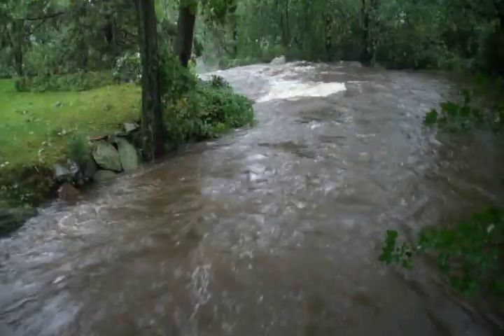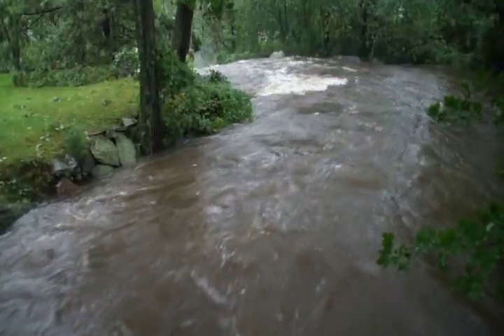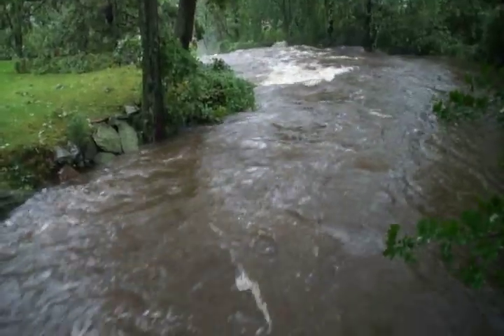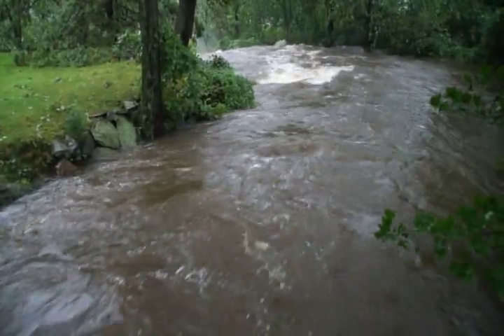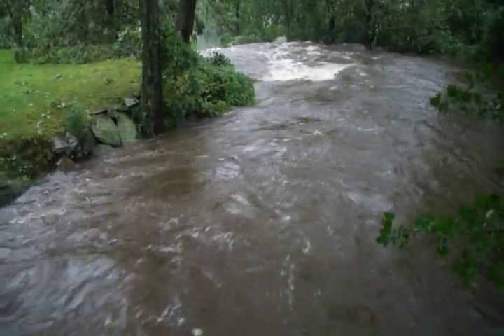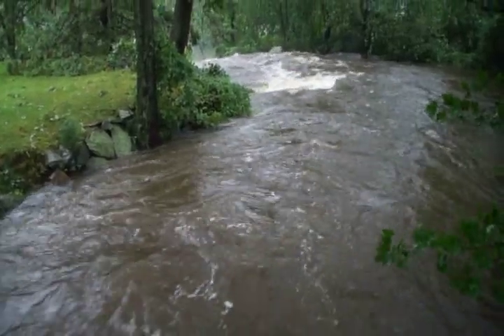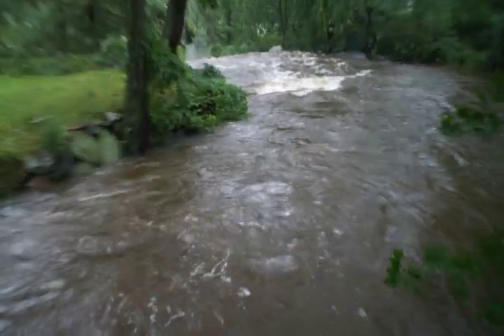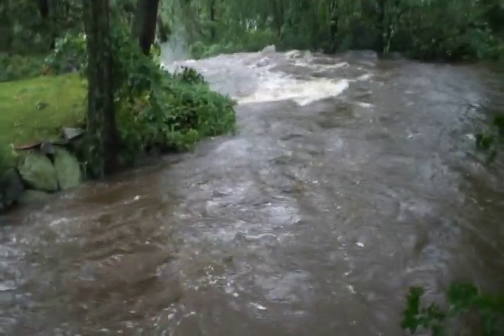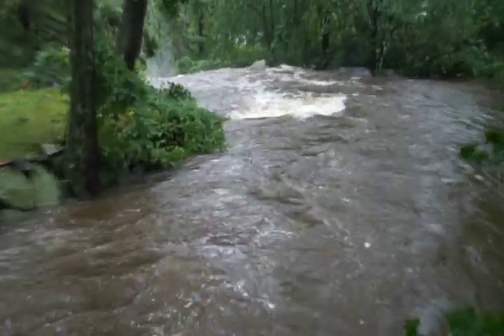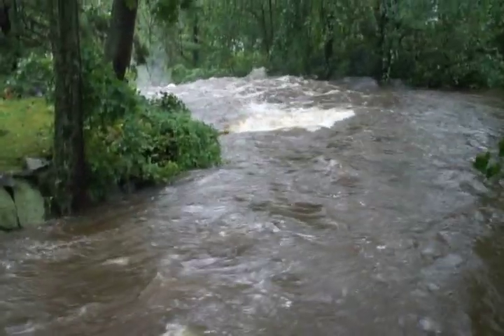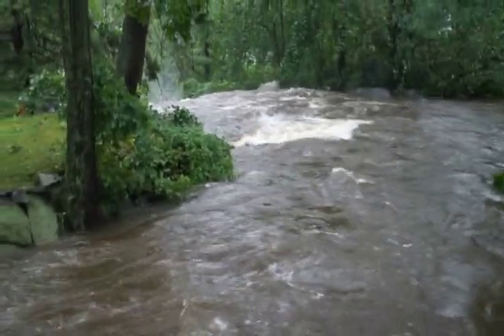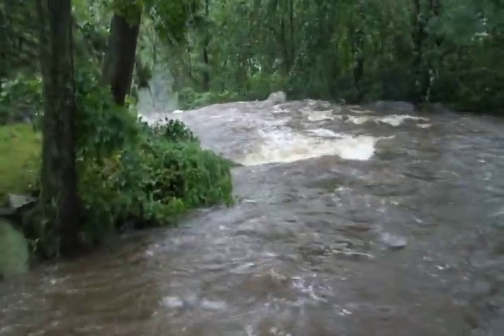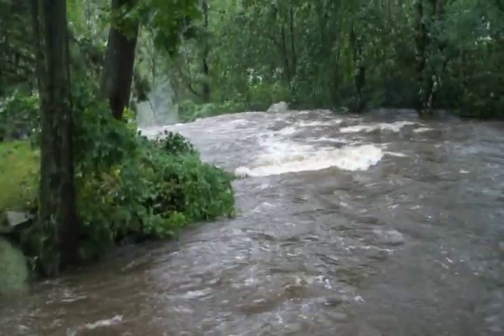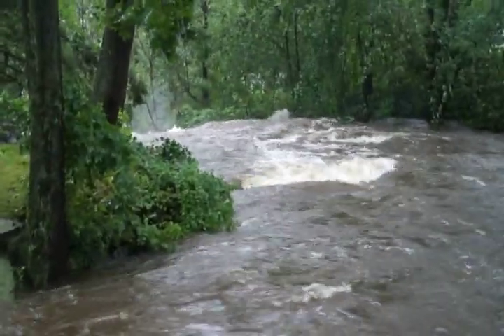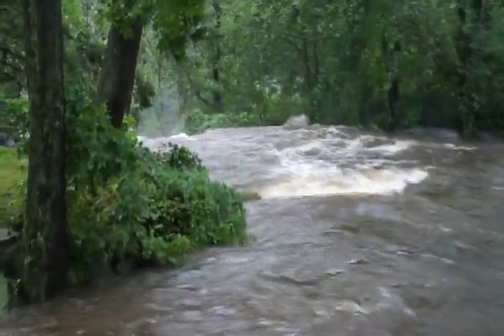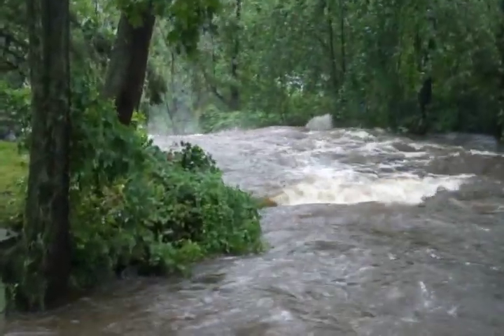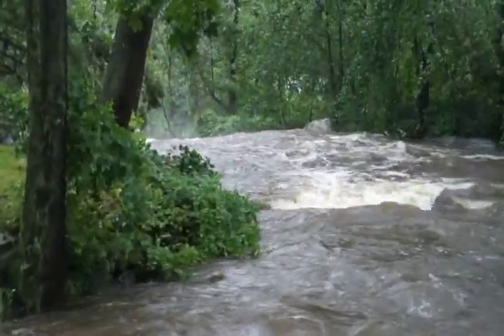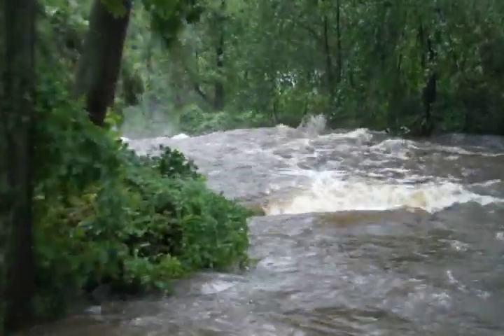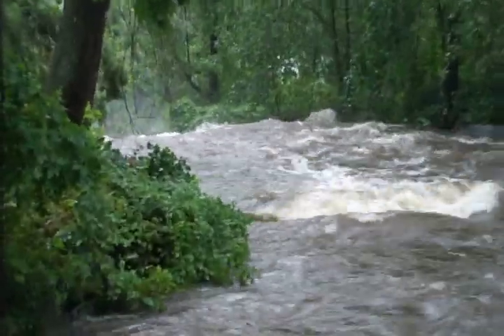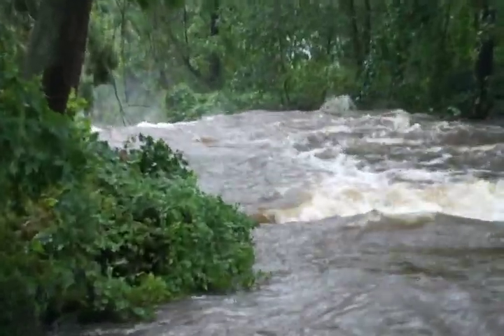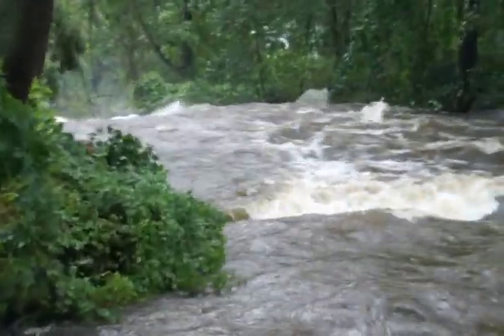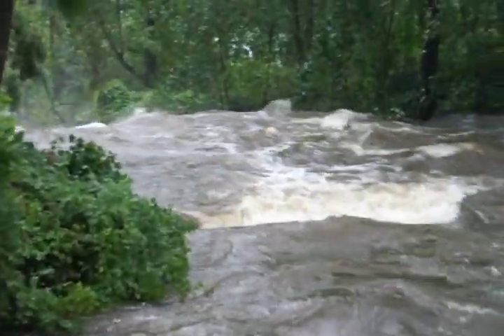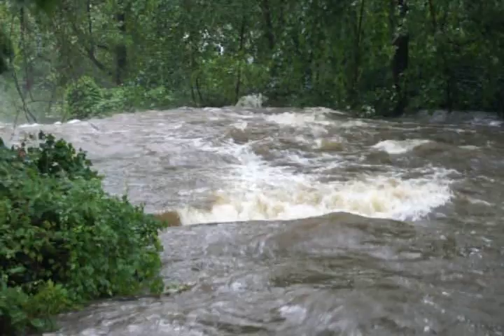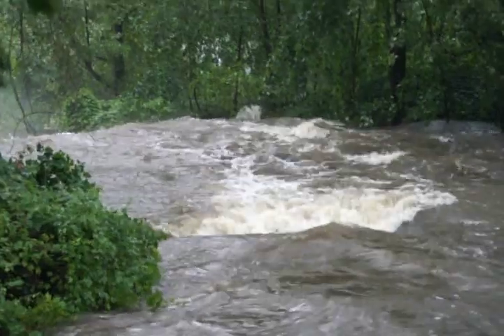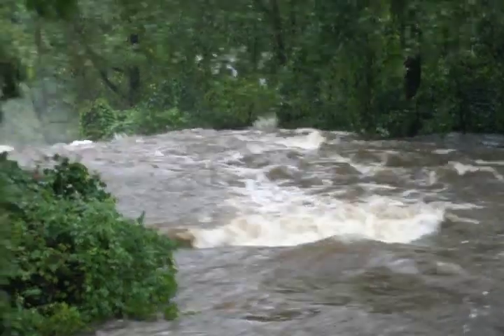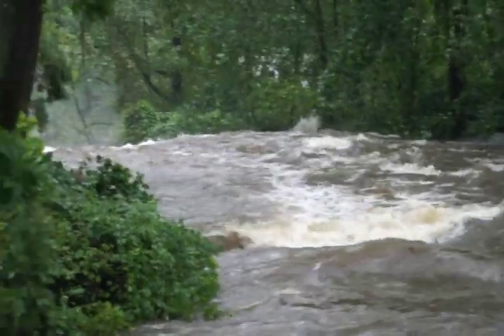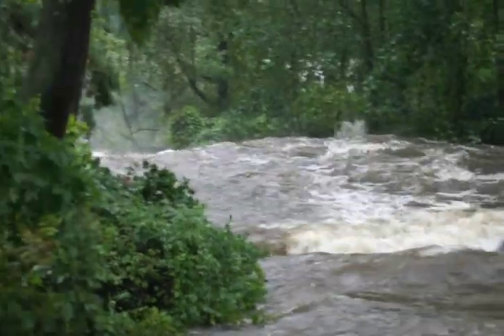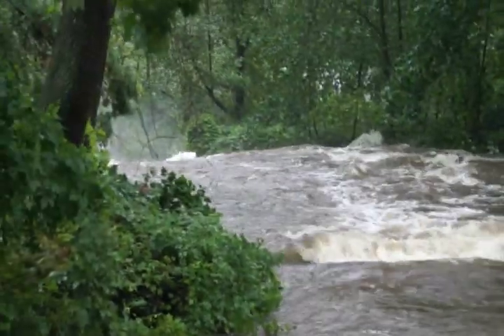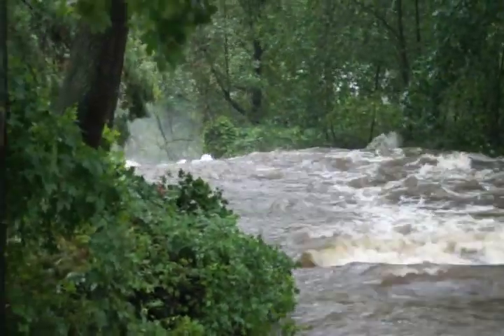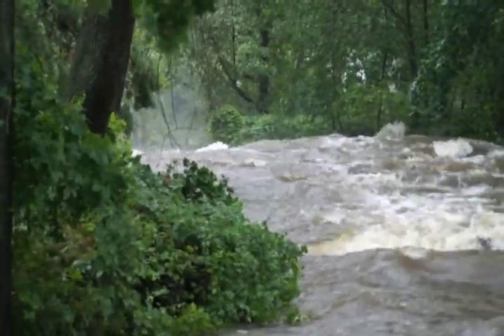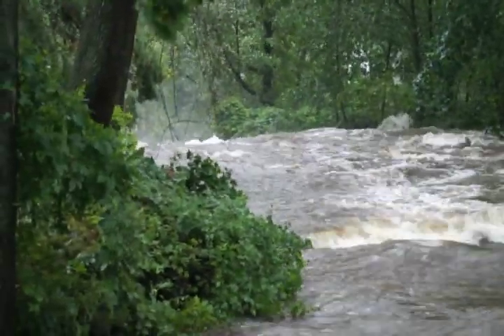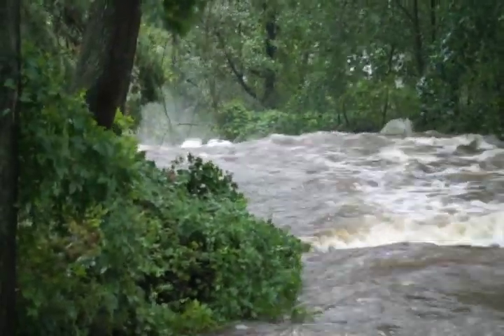Here we are on the bridge, just above the waterfall, and you can see the water really turning over and dropping.